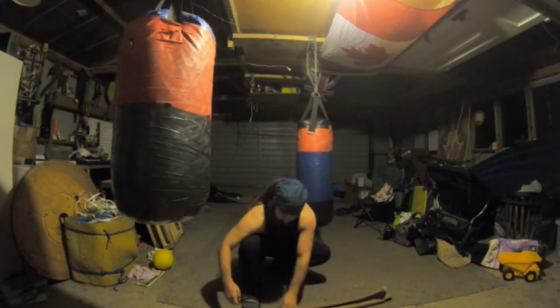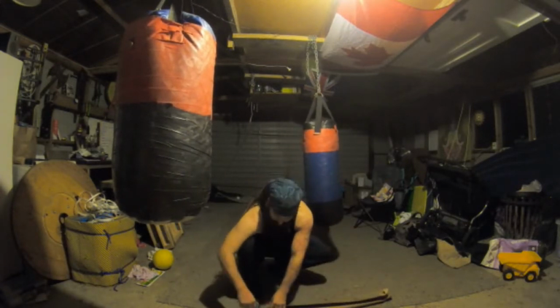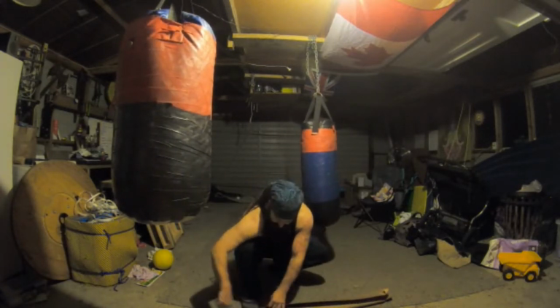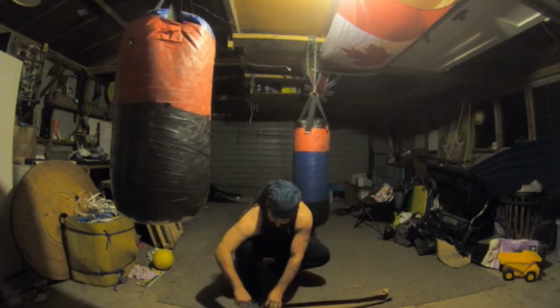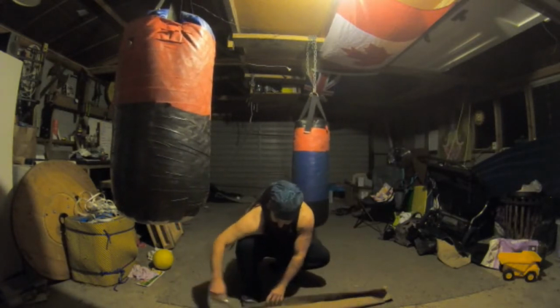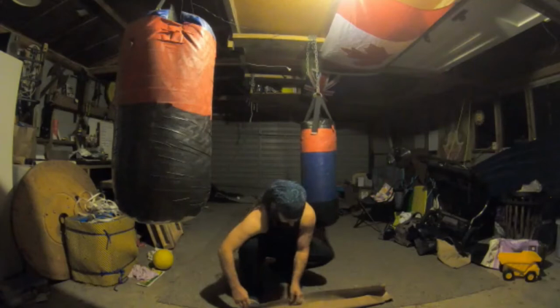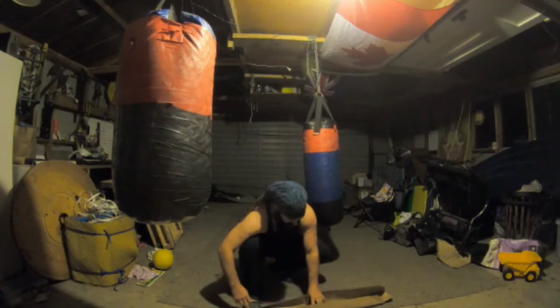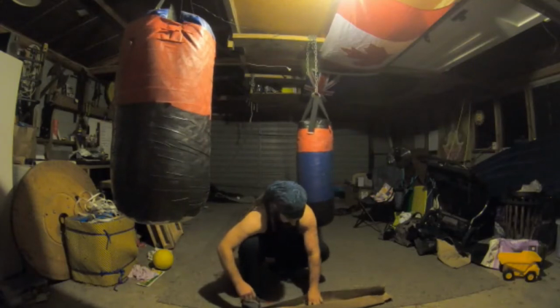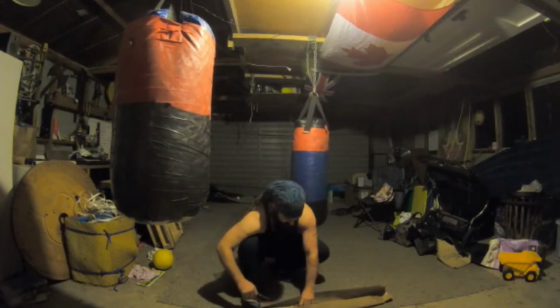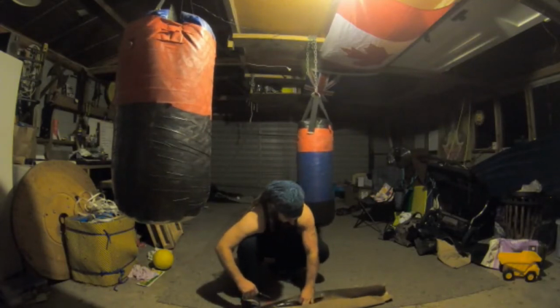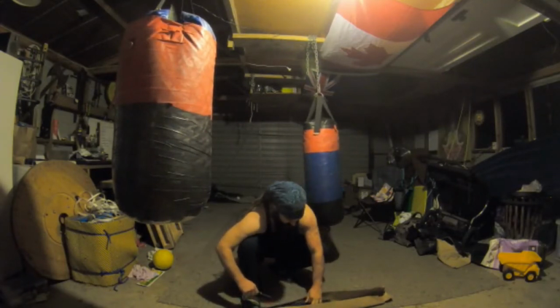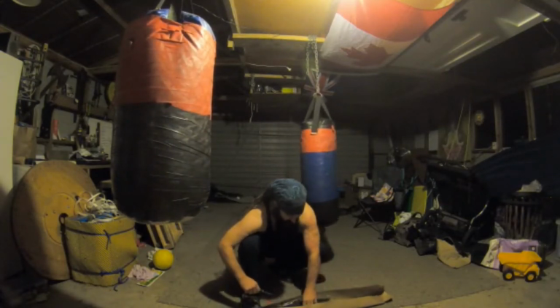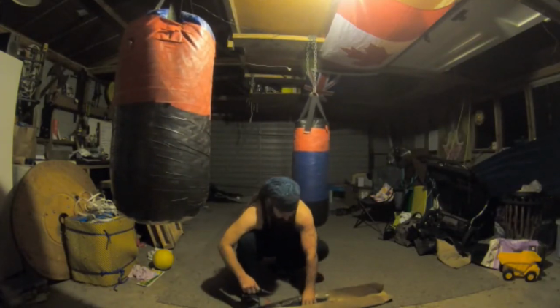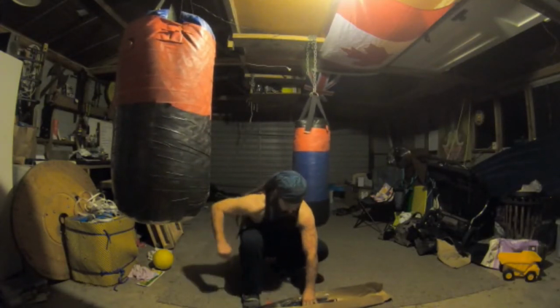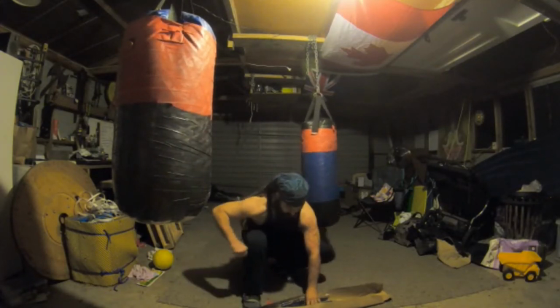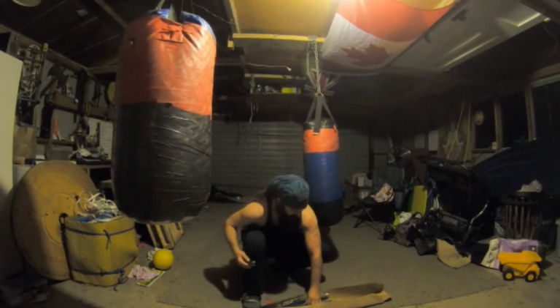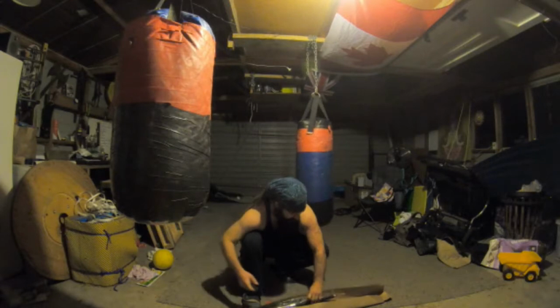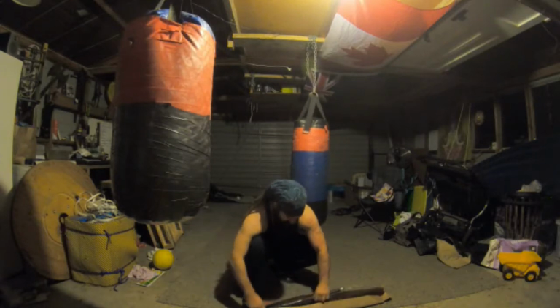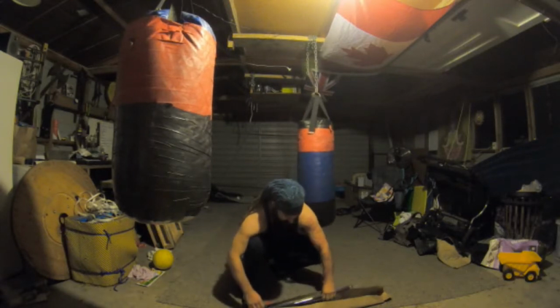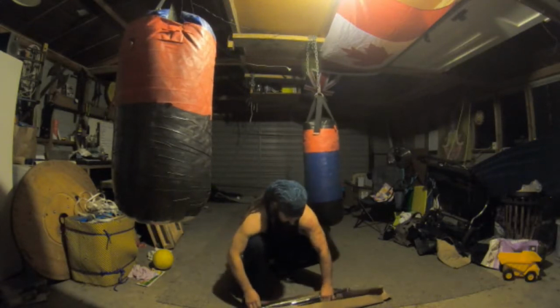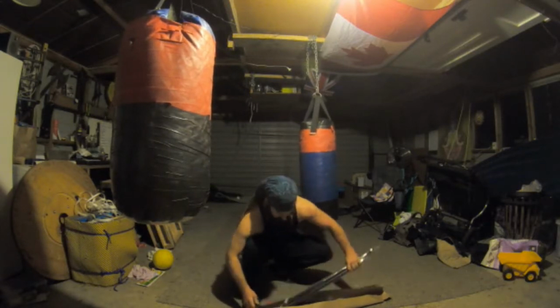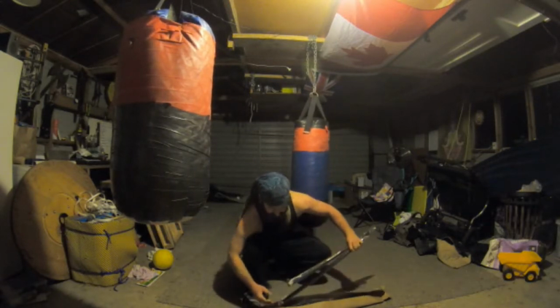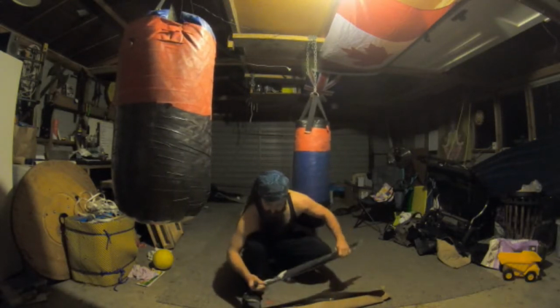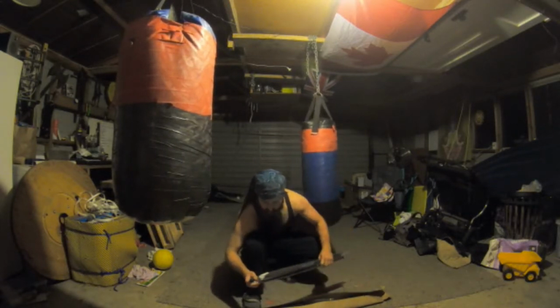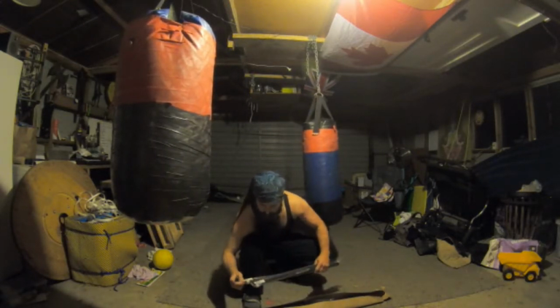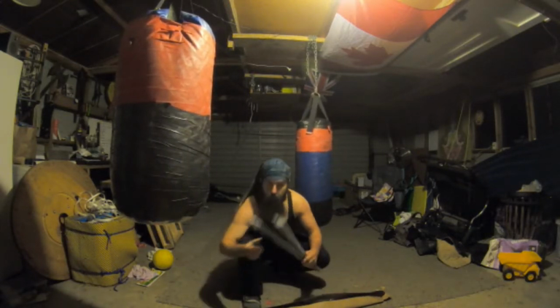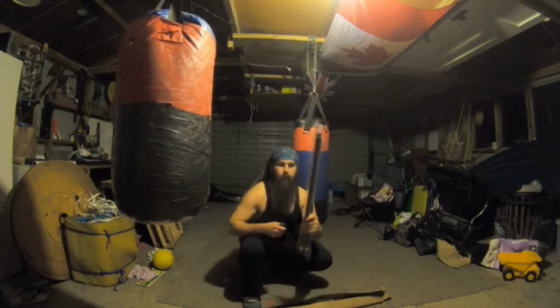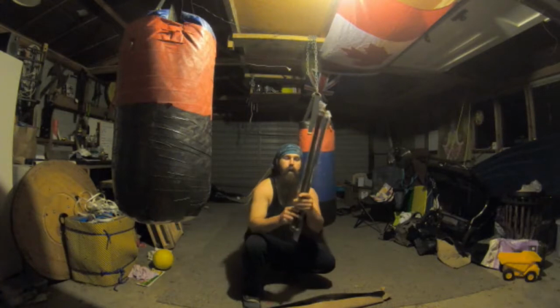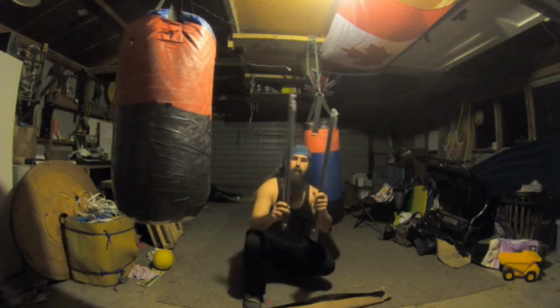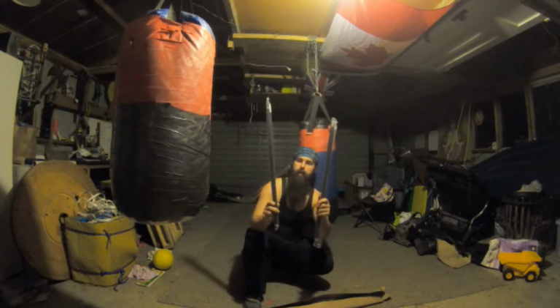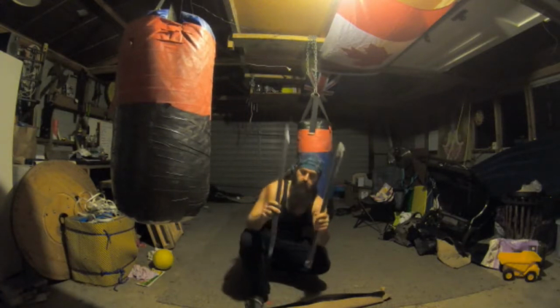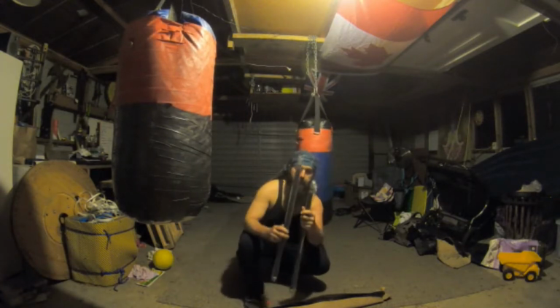Gonna put it down here so you guys have to wait until I take something out of the packaging. Alright, we'll start with these — I'm gonna say these because there's two of them. We got brand new jiu-jitsu sticks.